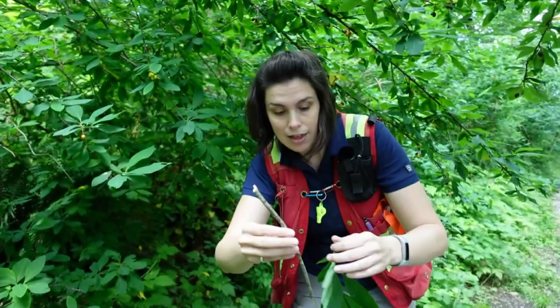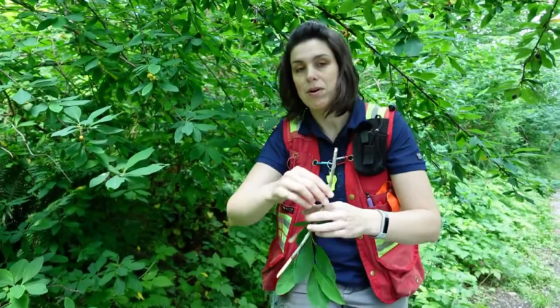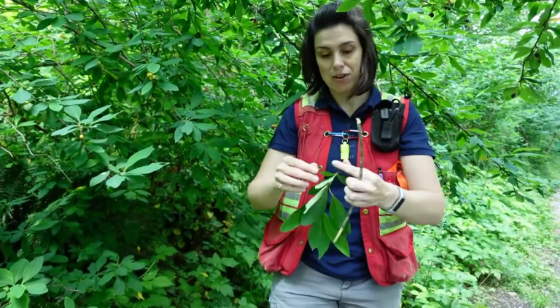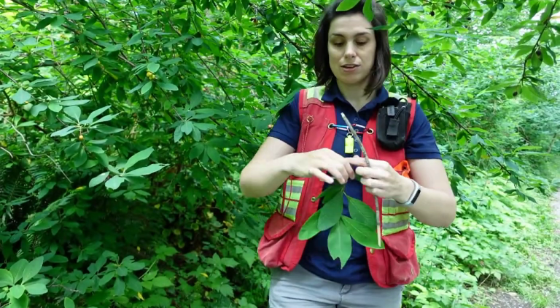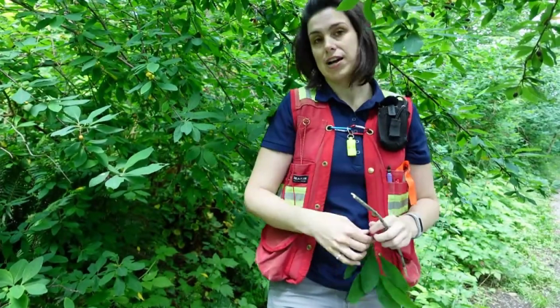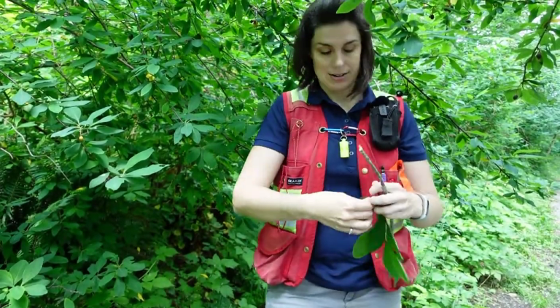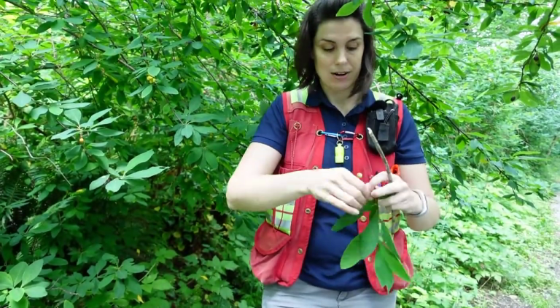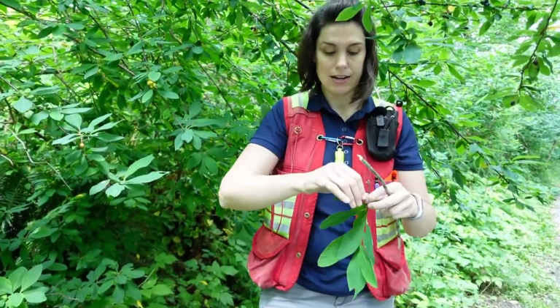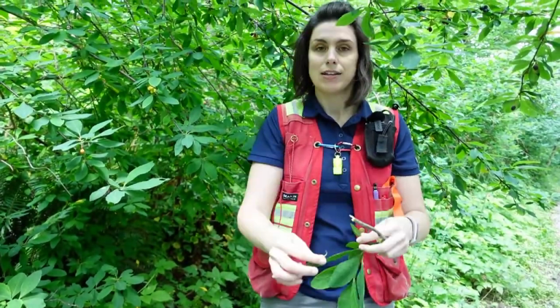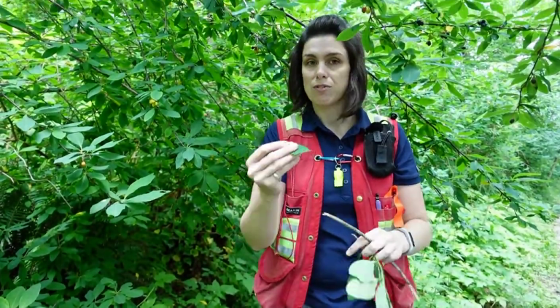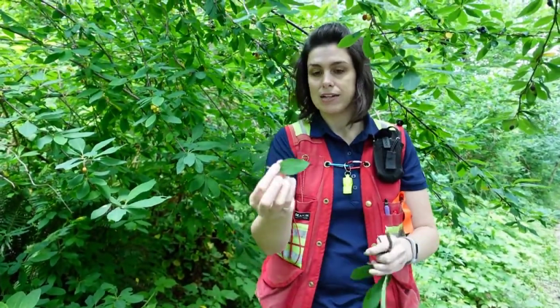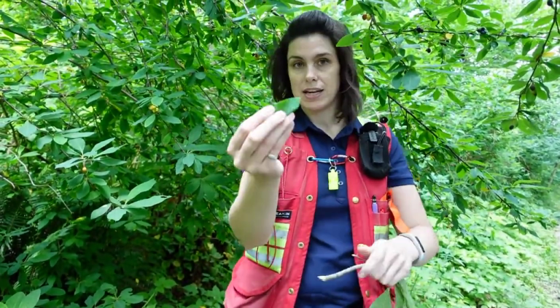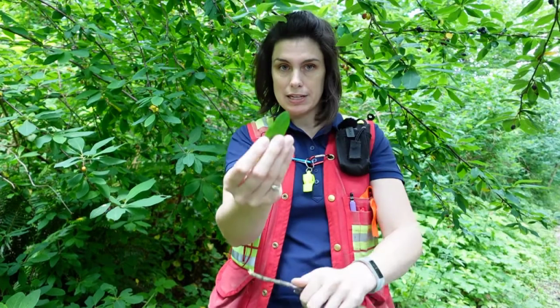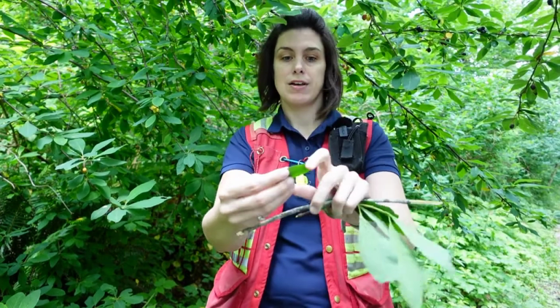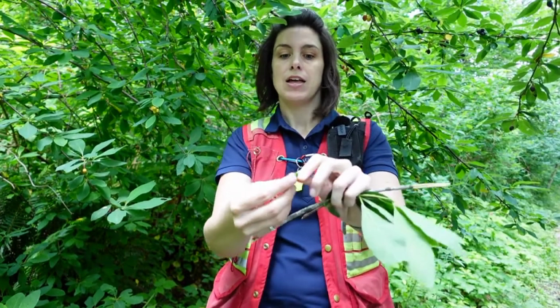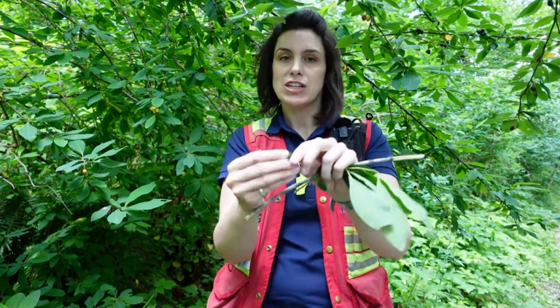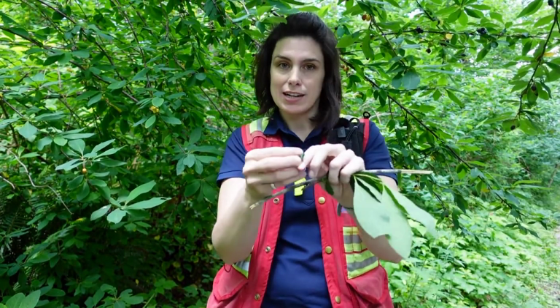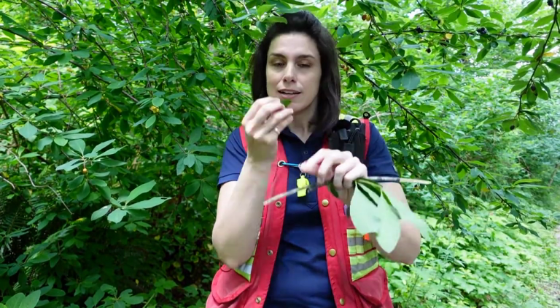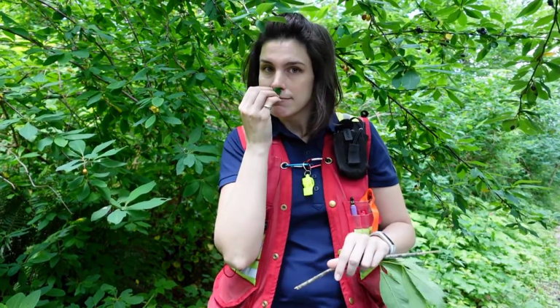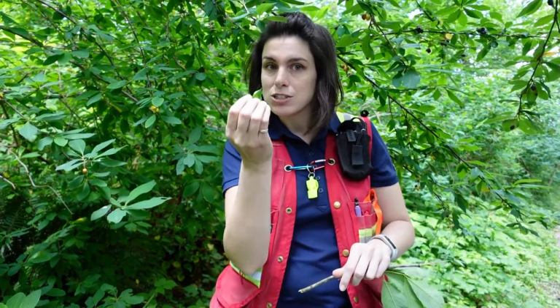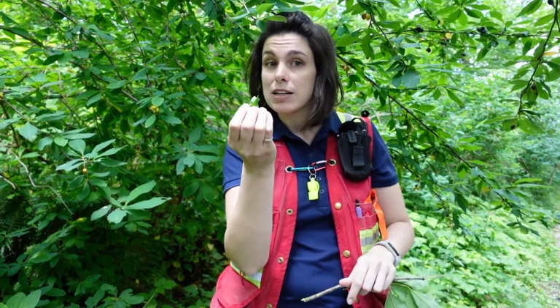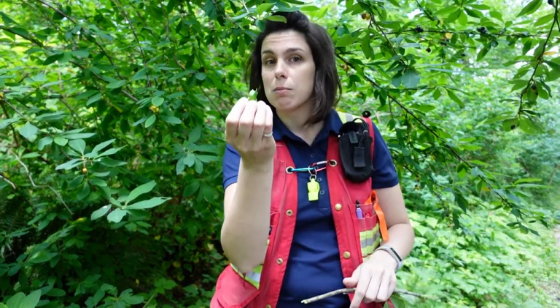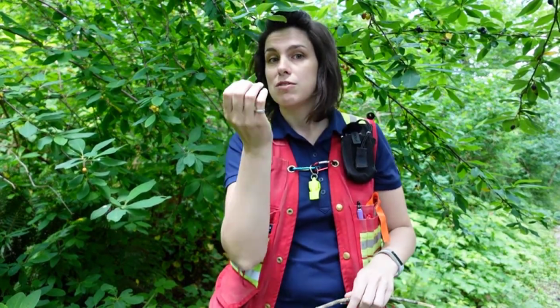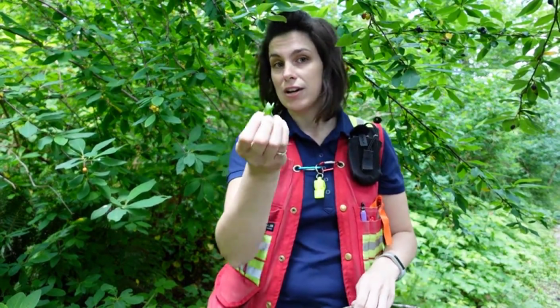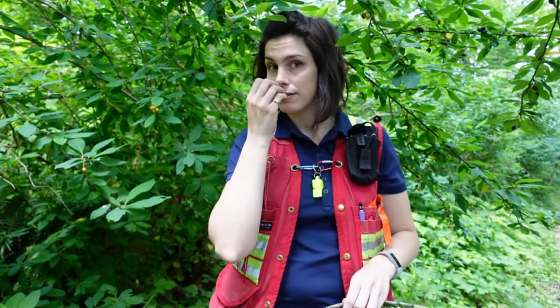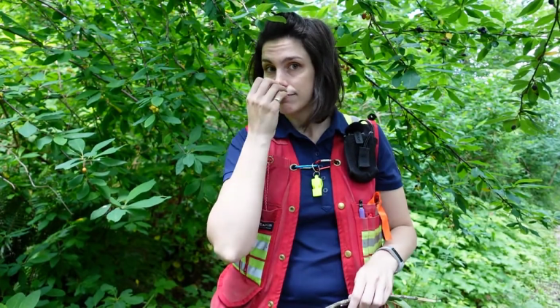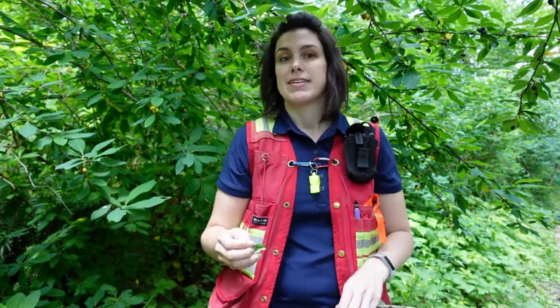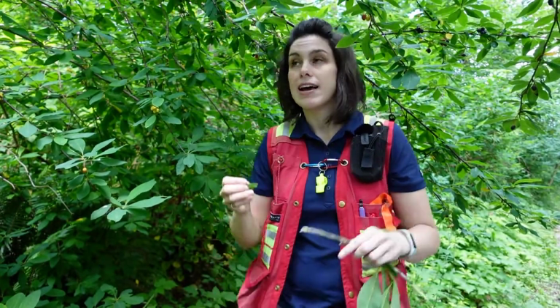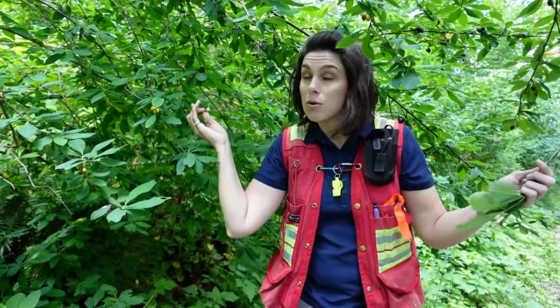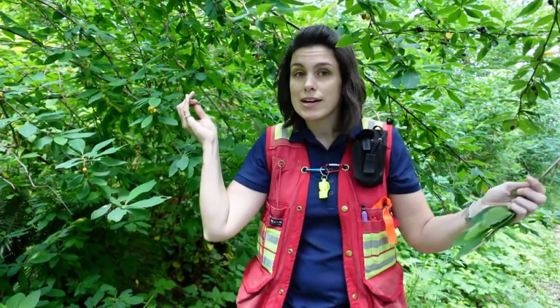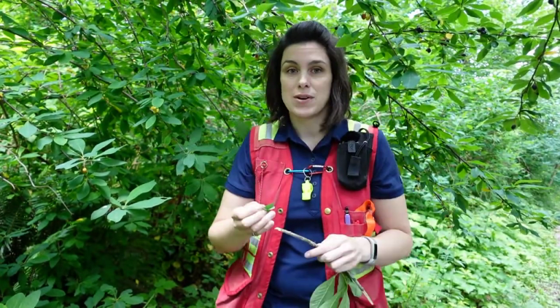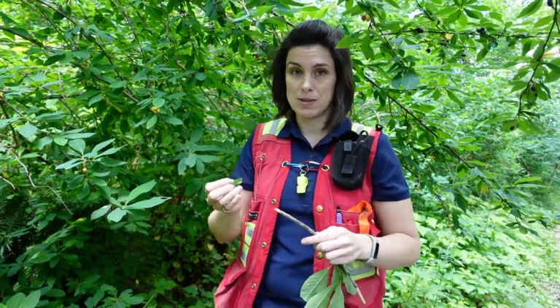One other fun thing you can try out — I recommend it — to confirm your ID: you can take a leaf, crush it, and it should smell like cucumbers if you've got your ID right. And that is Oemleria cerasiformis.